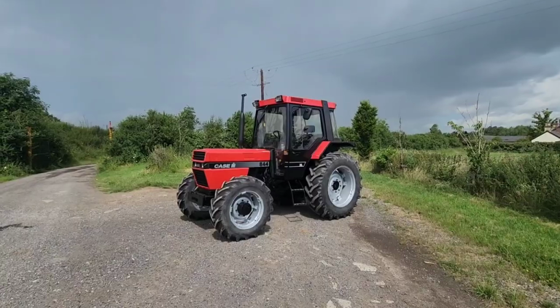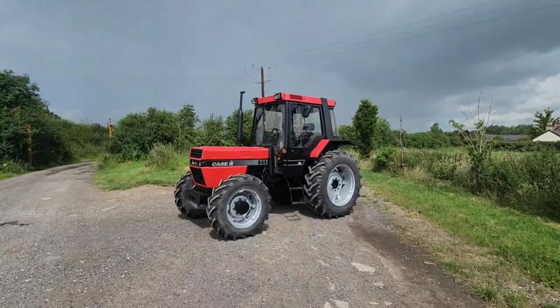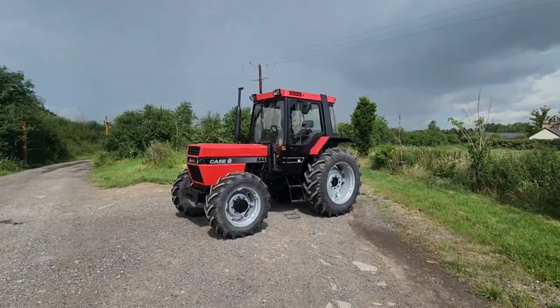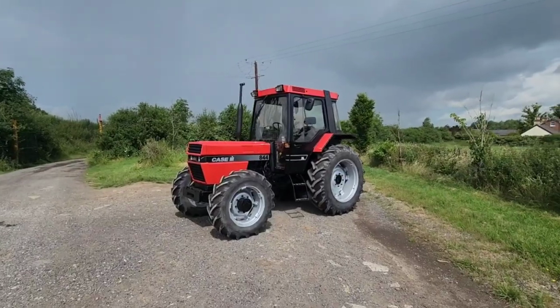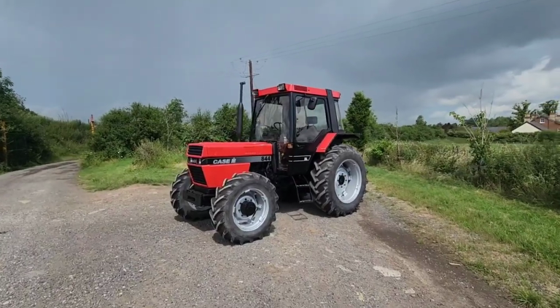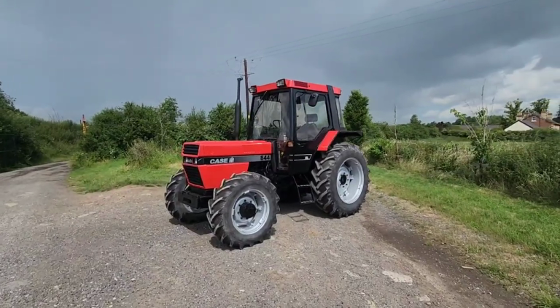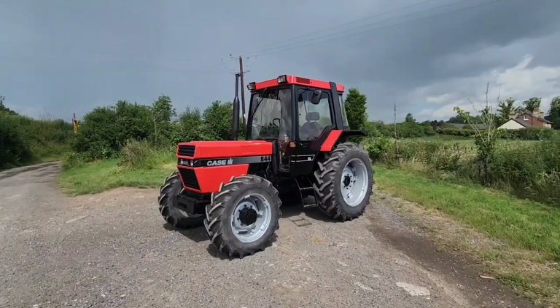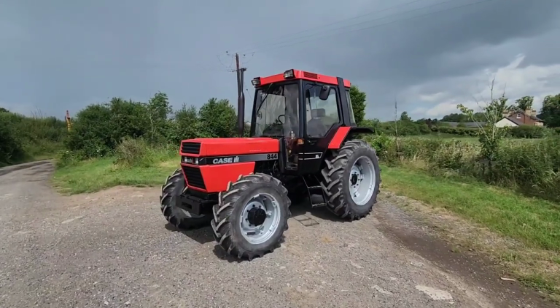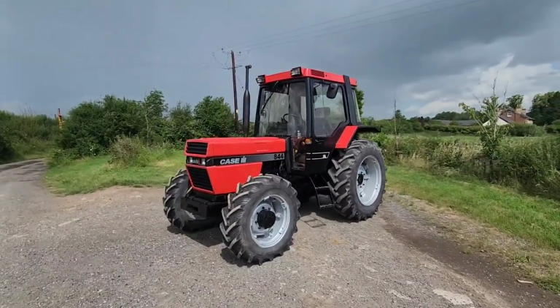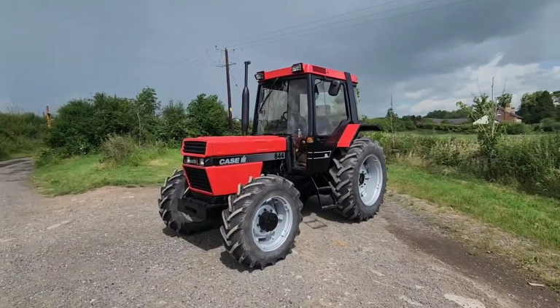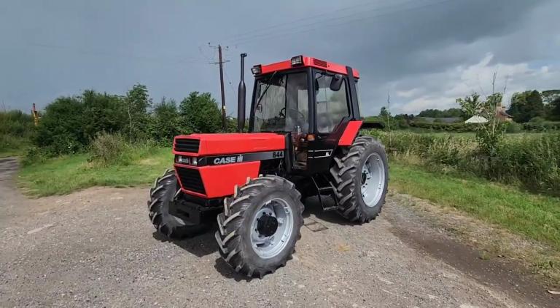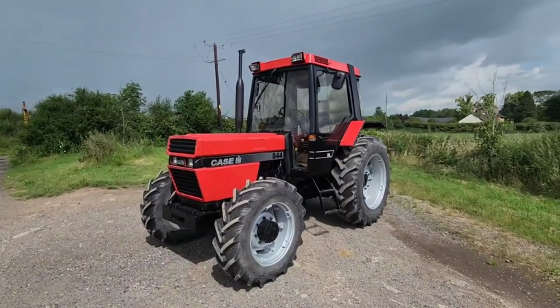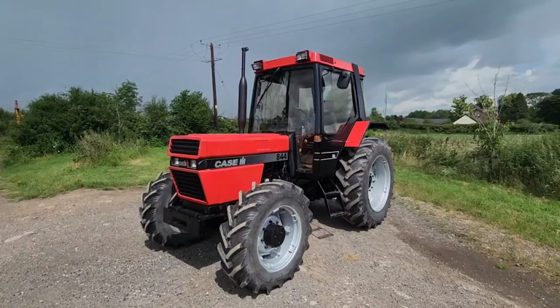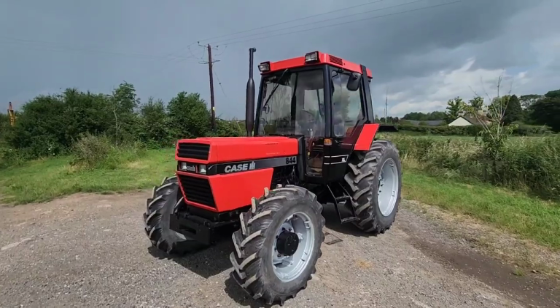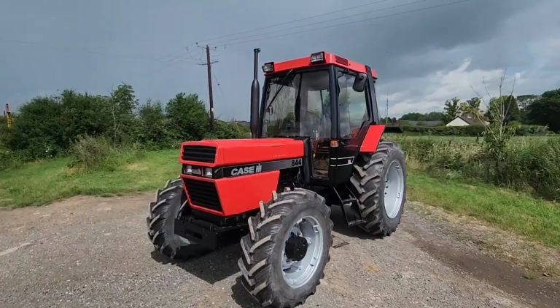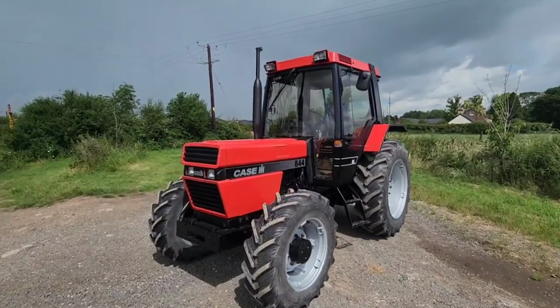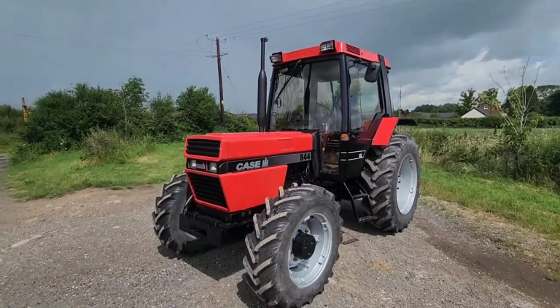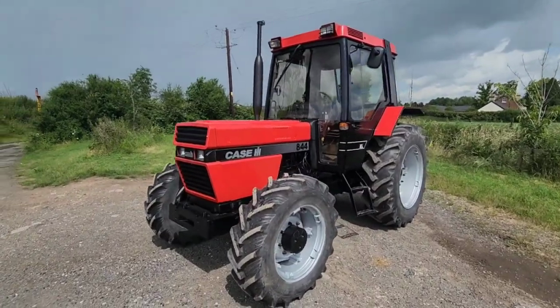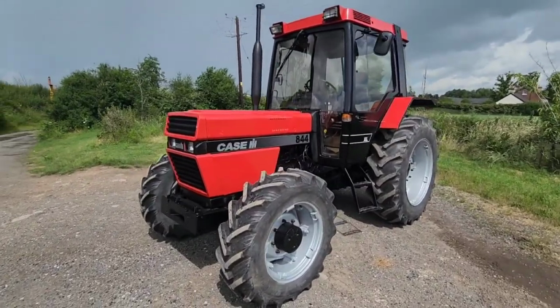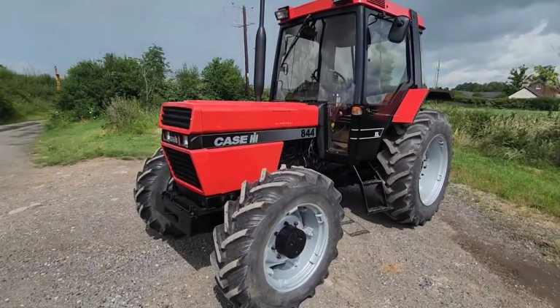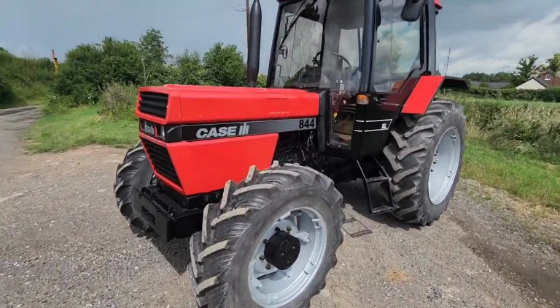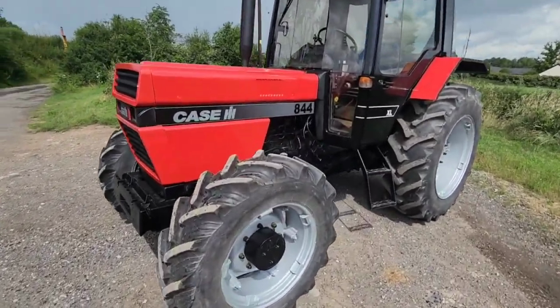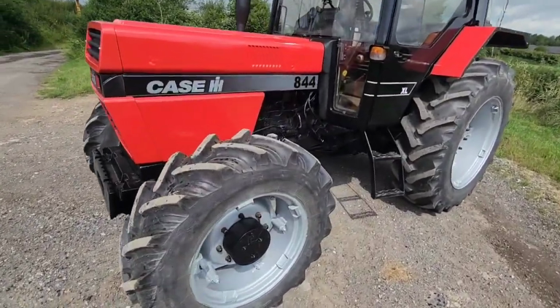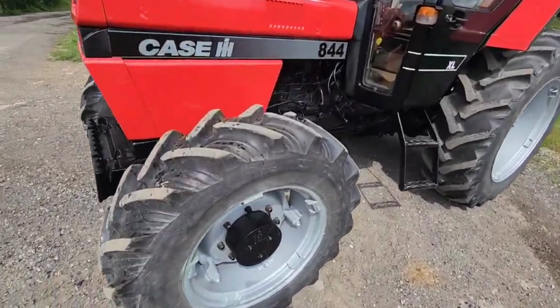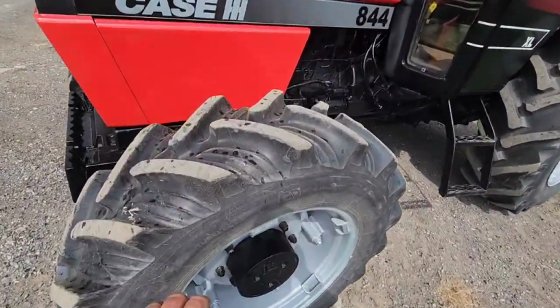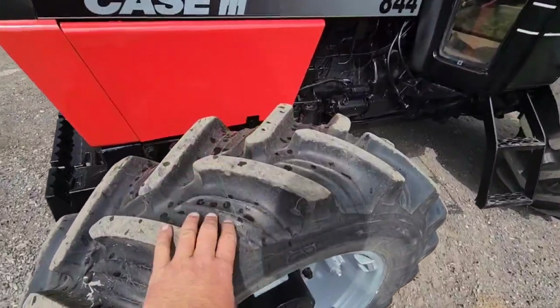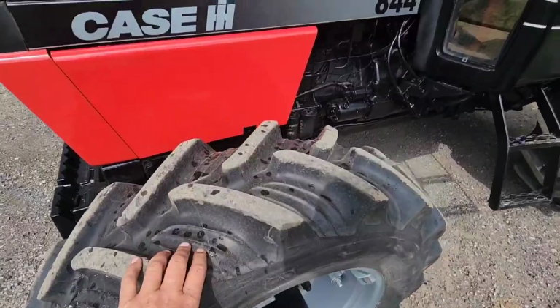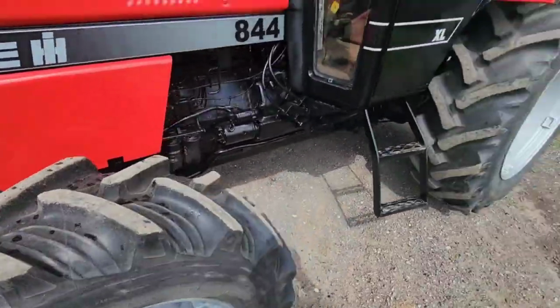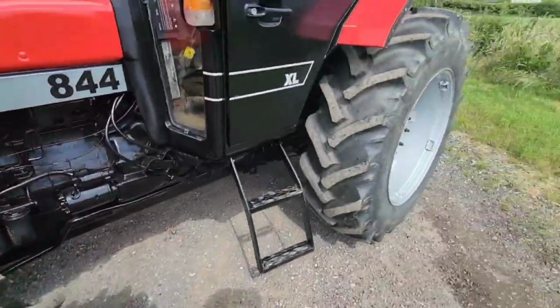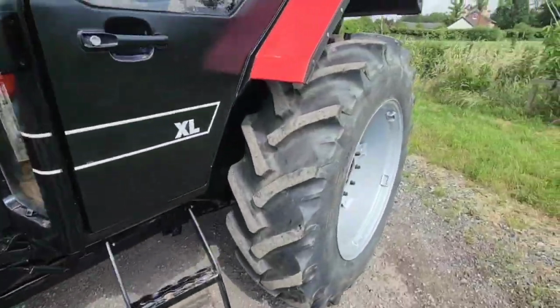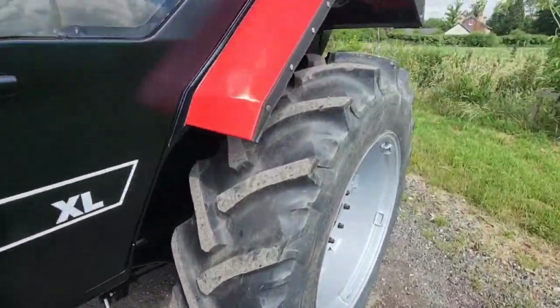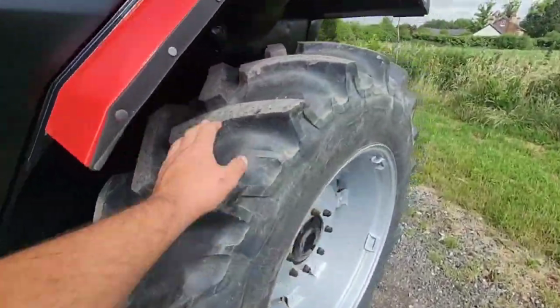Today at Elwood Farm Machinery, the Case 844 XL Turbo, 4WD, looking very pretty — good boots all the way around.